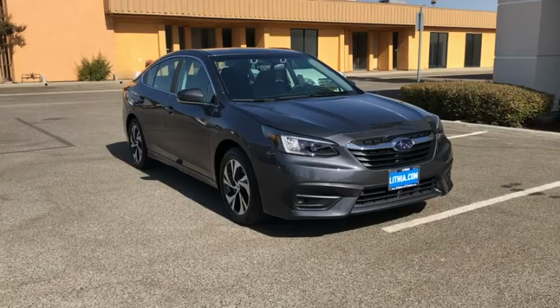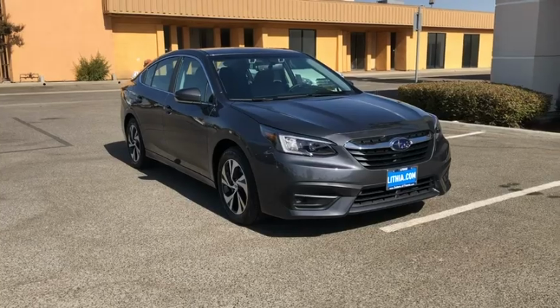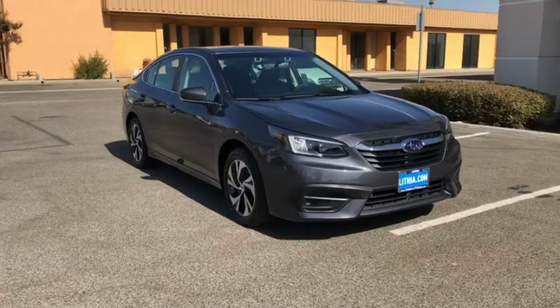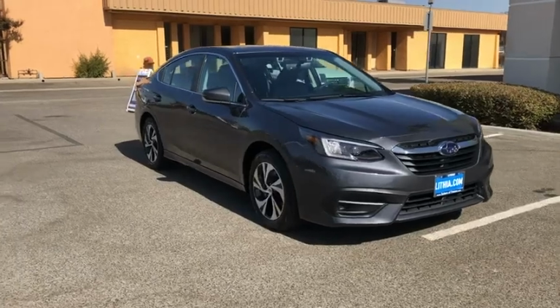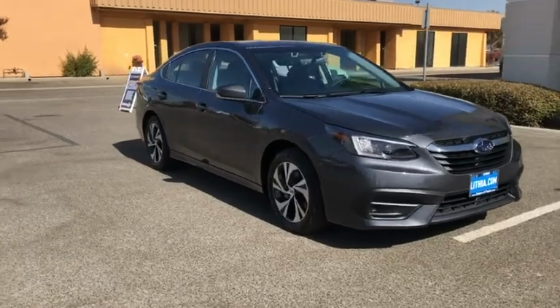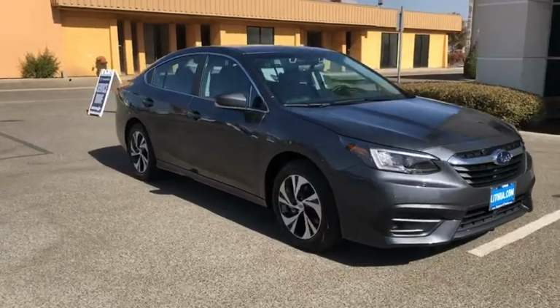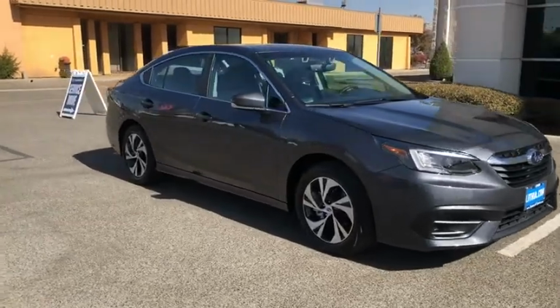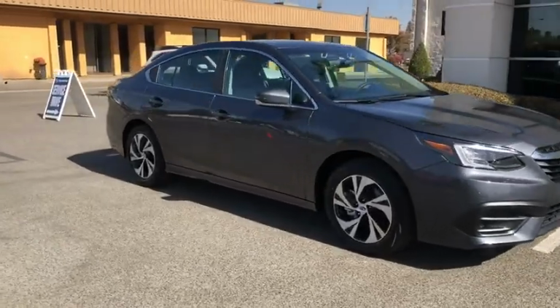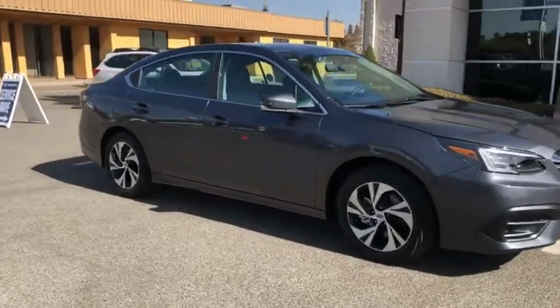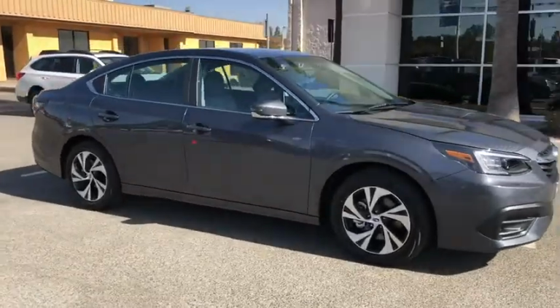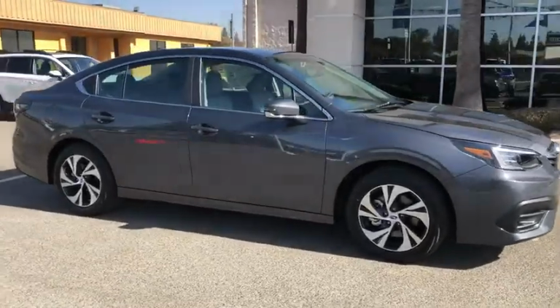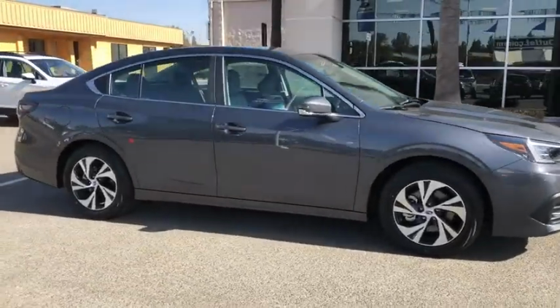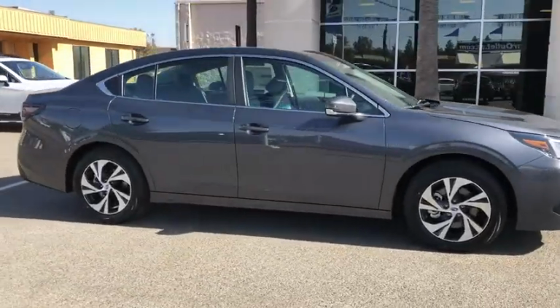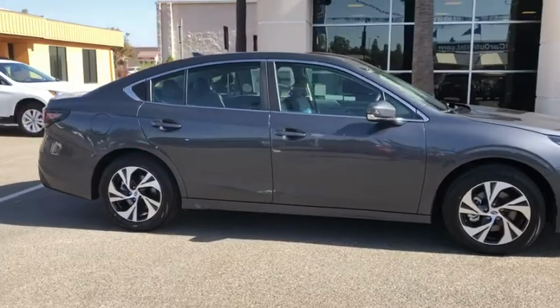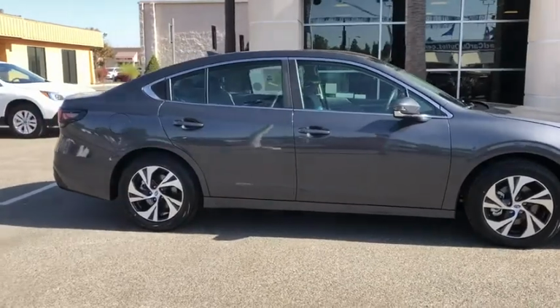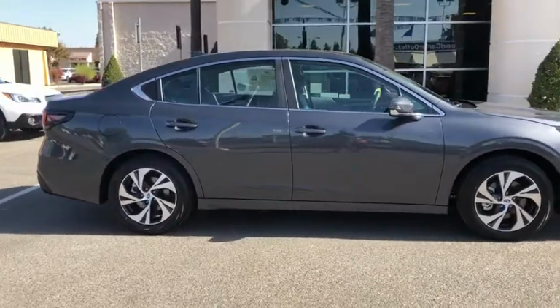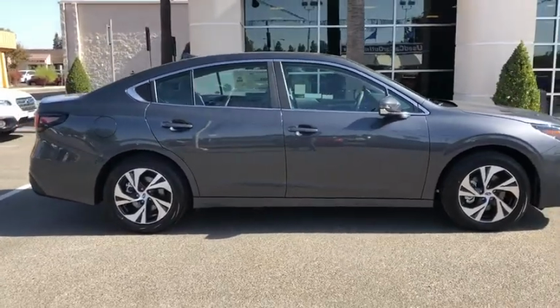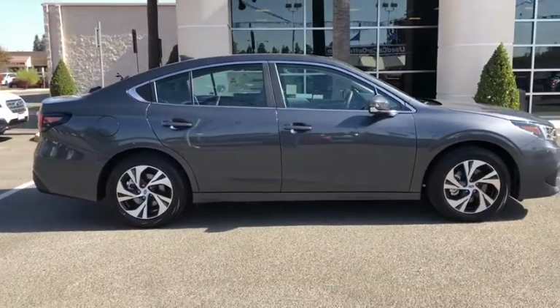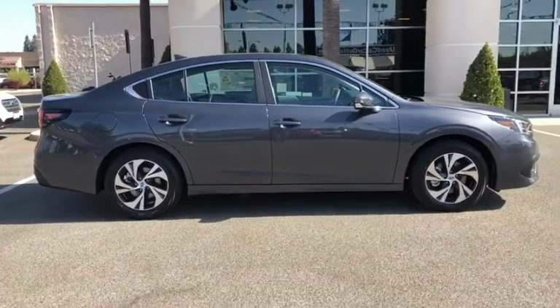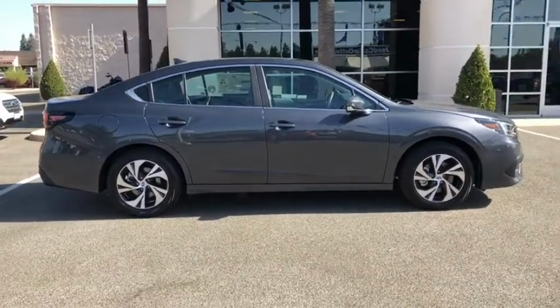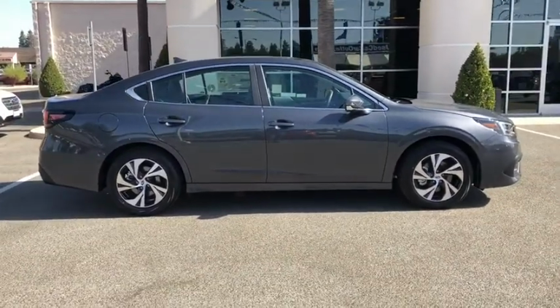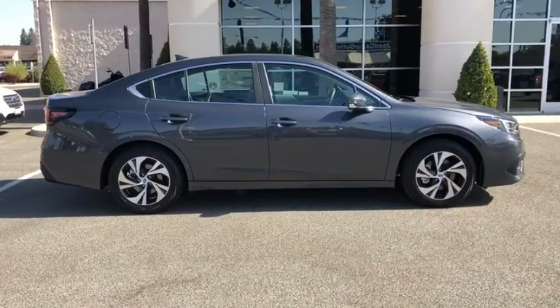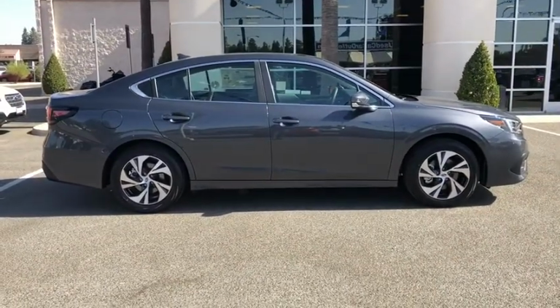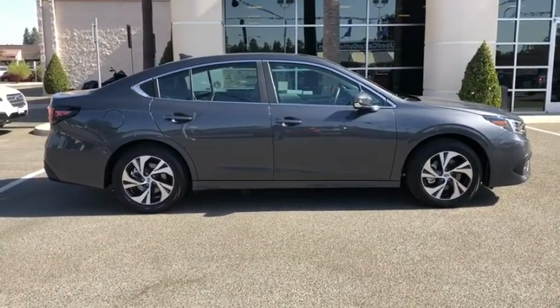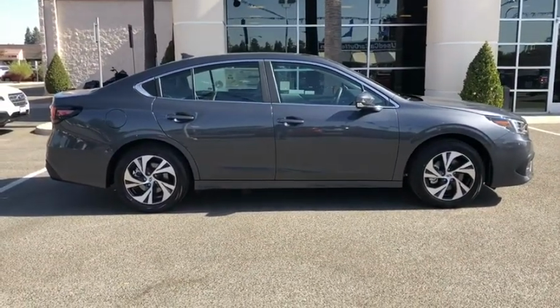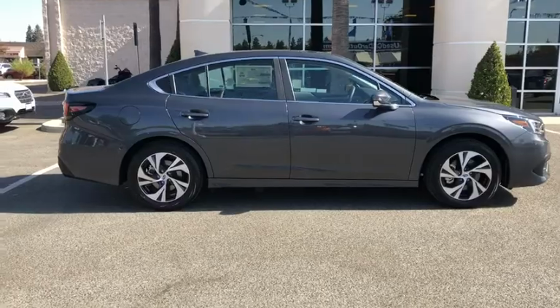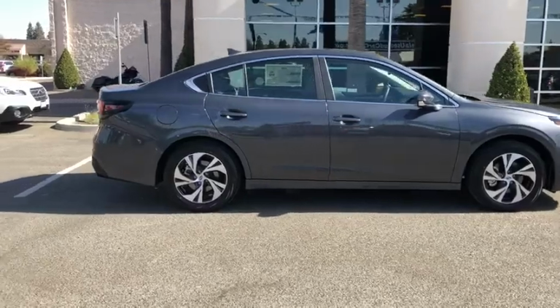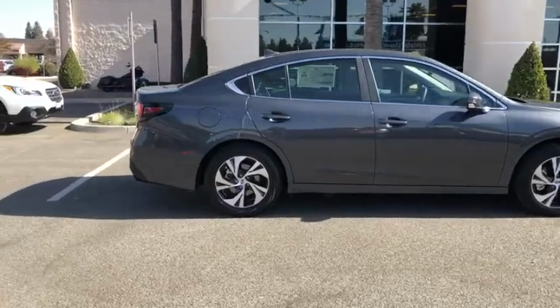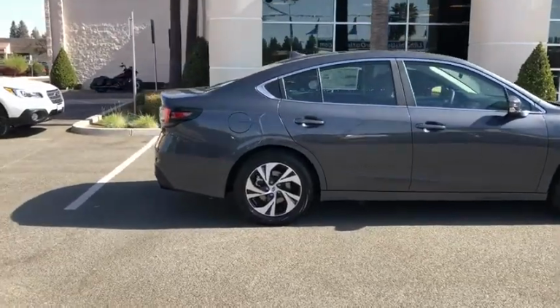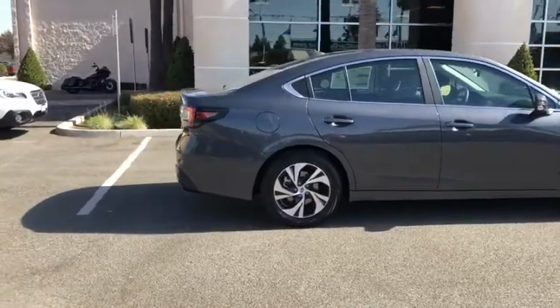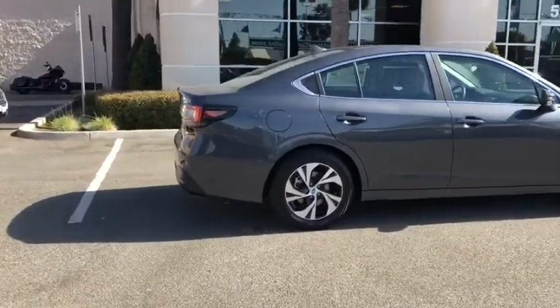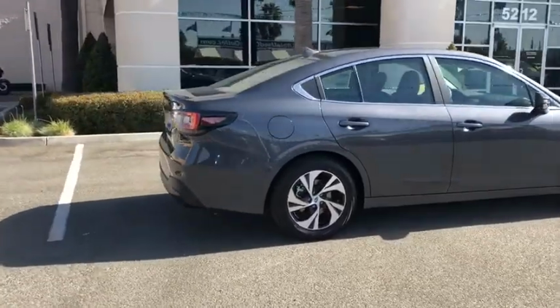We are pleased to show you the 2020 Subaru Legacy. The Subaru Legacy offers a roomy interior and a dynamic drive you feel every second you're in the driver's seat. It's a refreshing alternative to the alternatives.